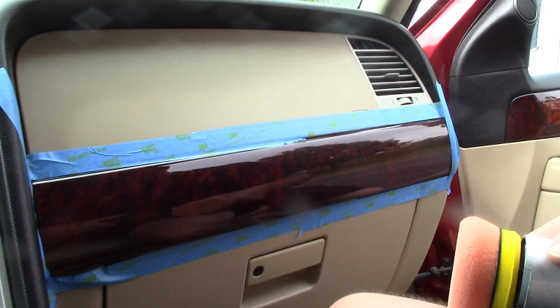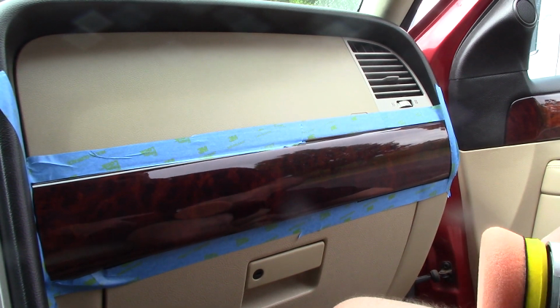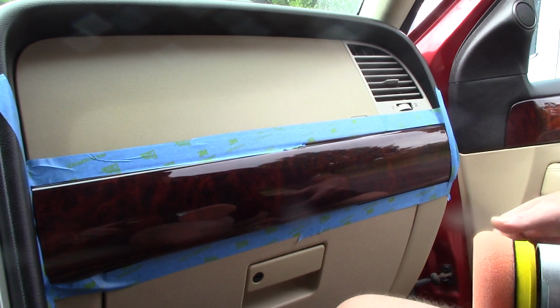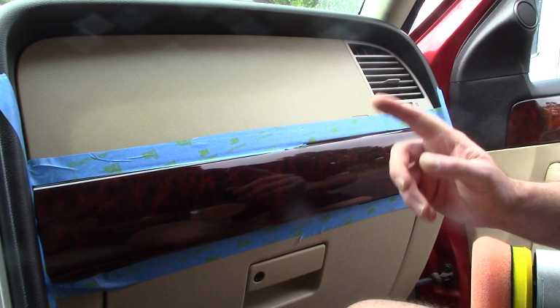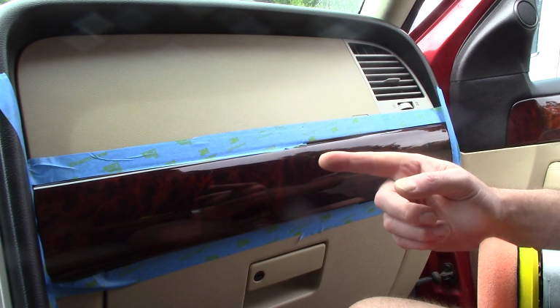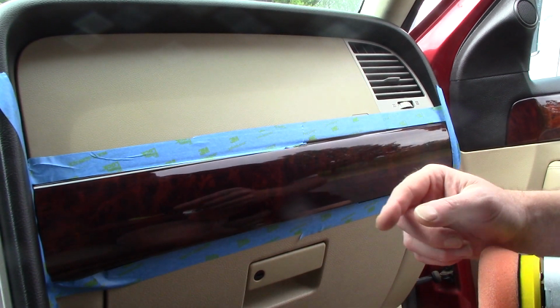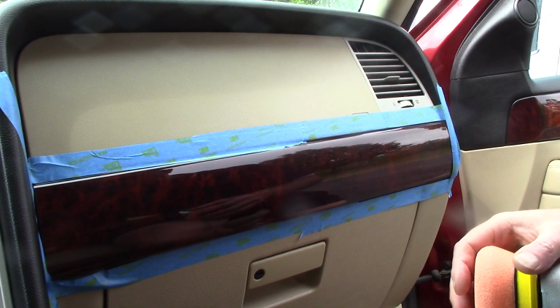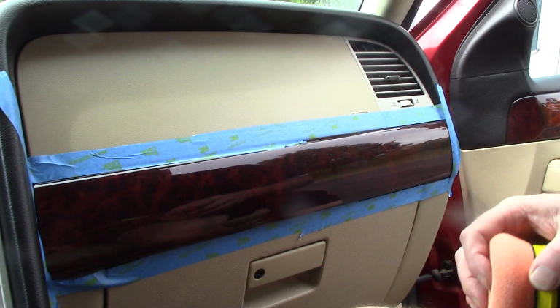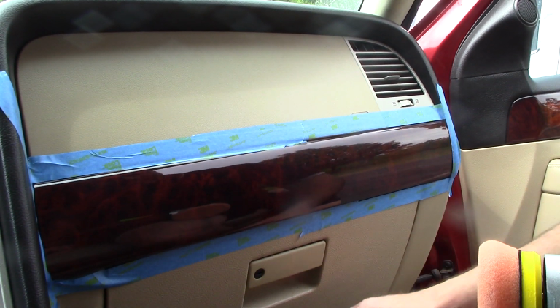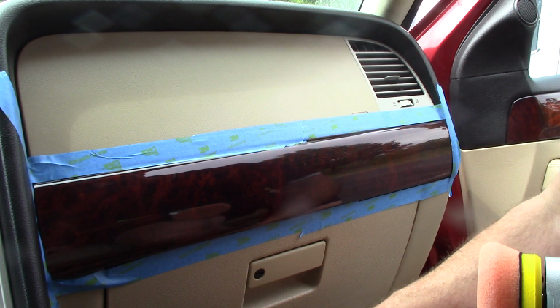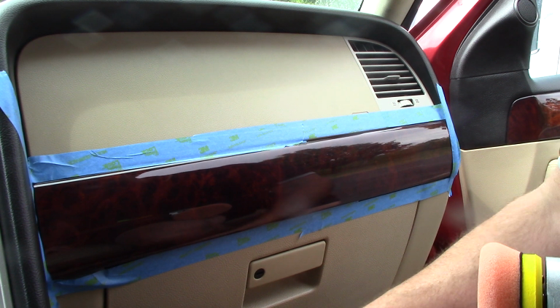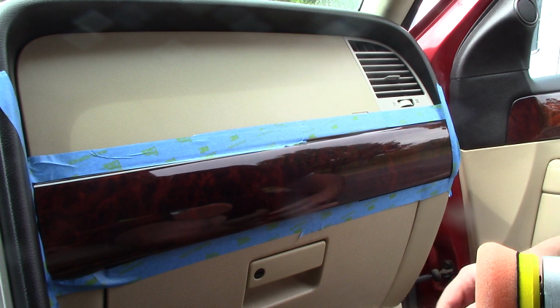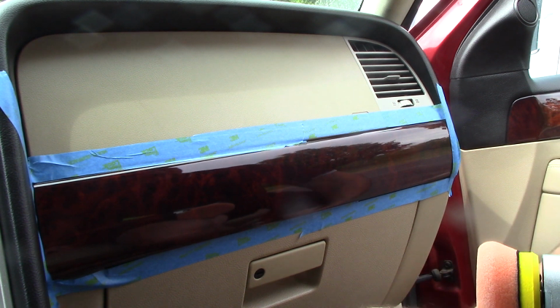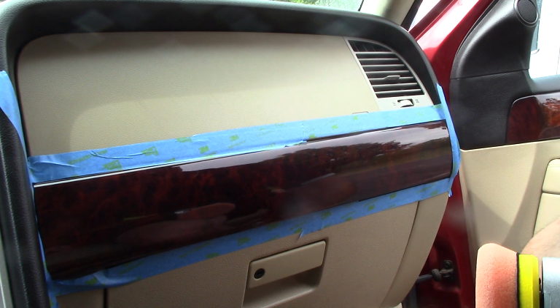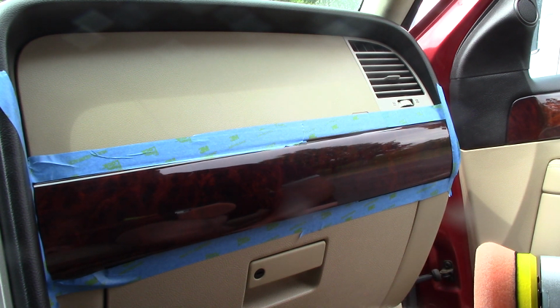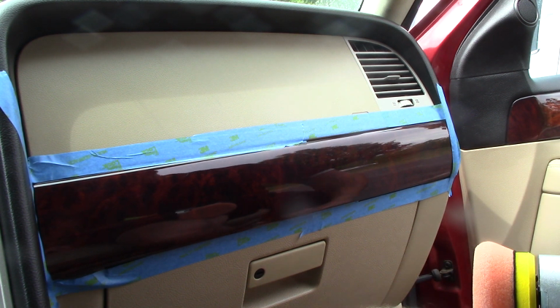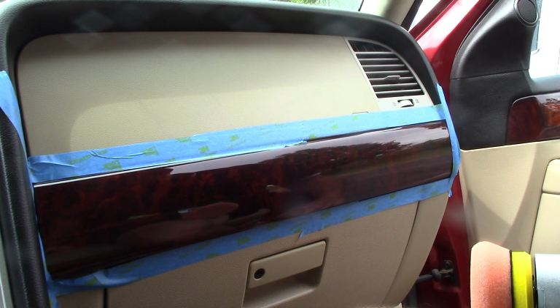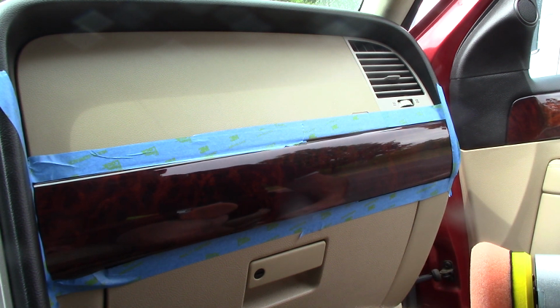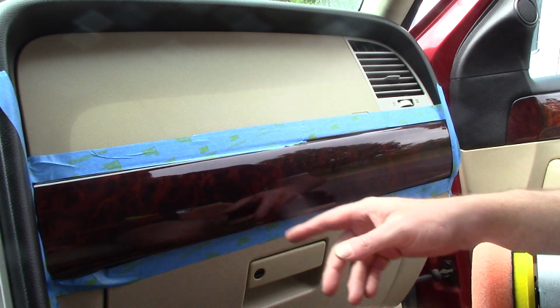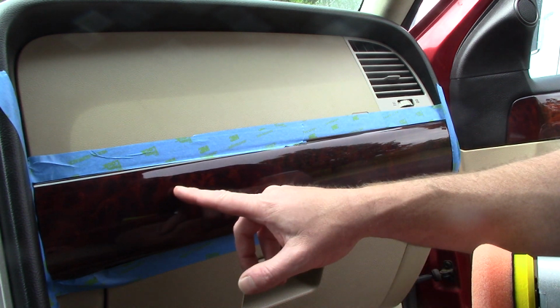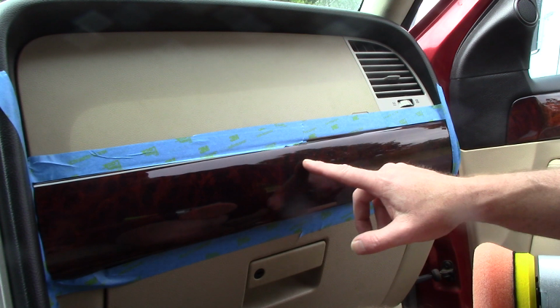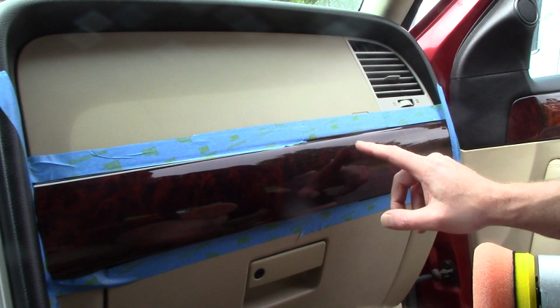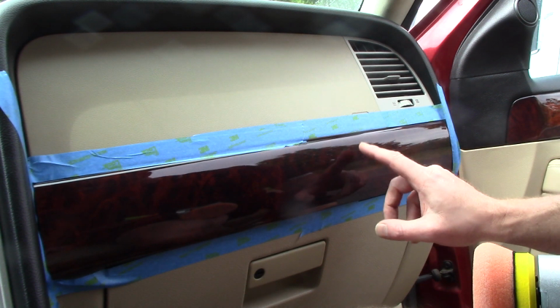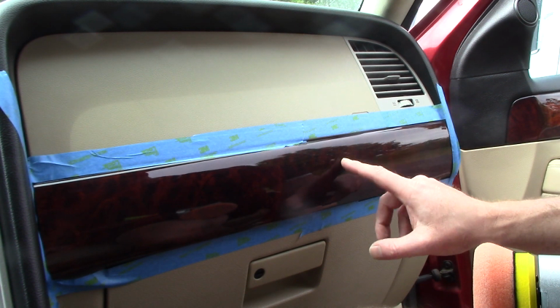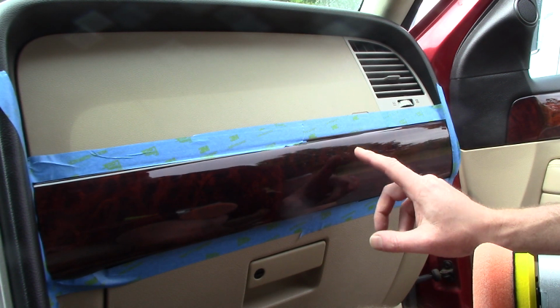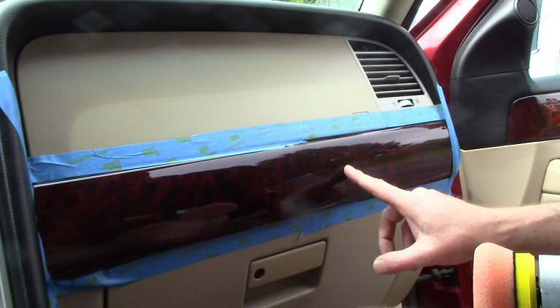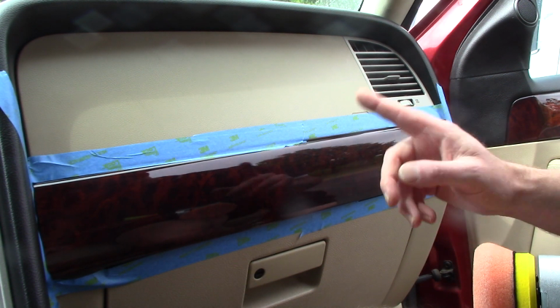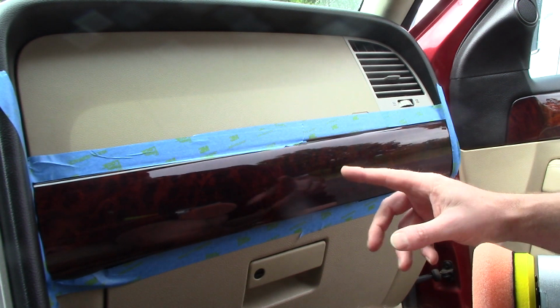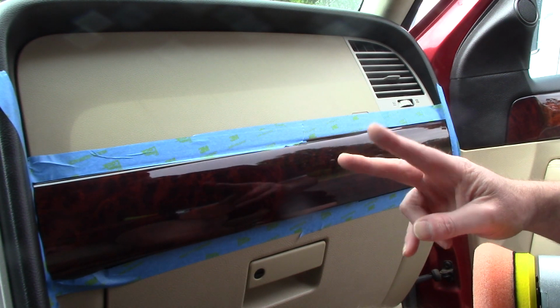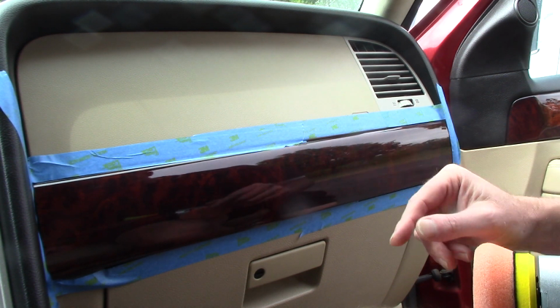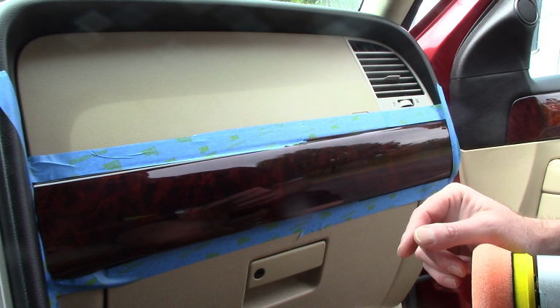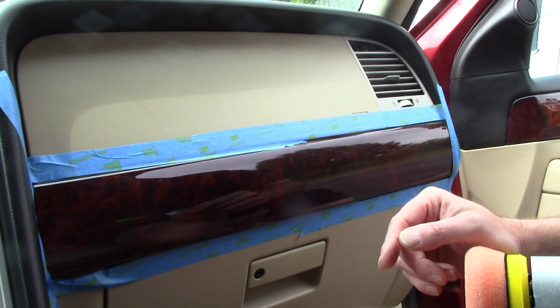Hello folks, Scott with Dallas Paint Correction and Auto Detailing in Dallas, Texas once again. I want to talk about something. I know I got you staring at this wood veneer clear-coated trim and I want to talk about a couple of different things.